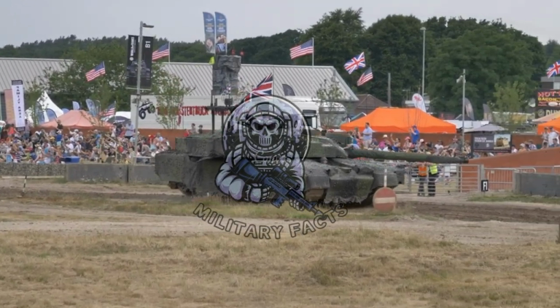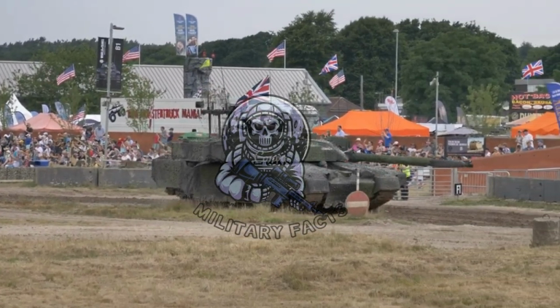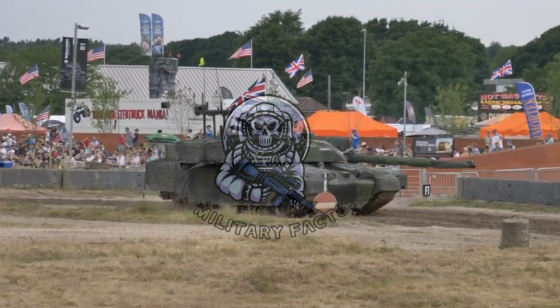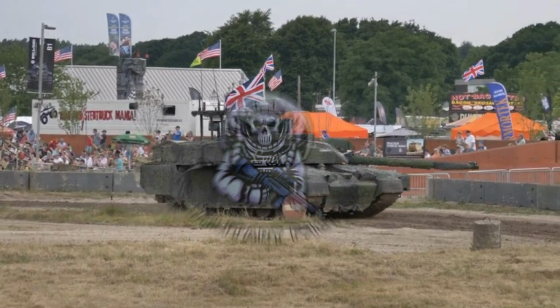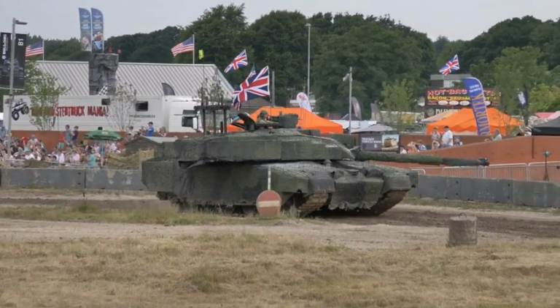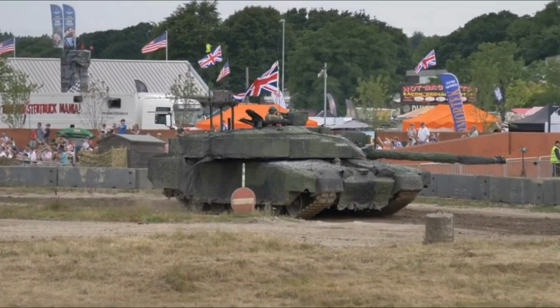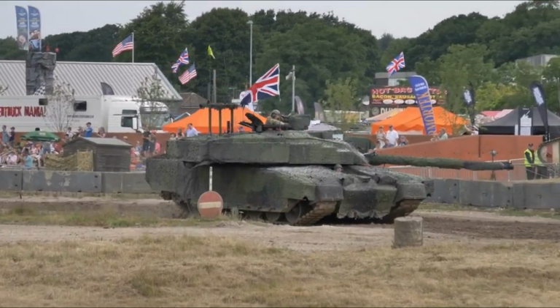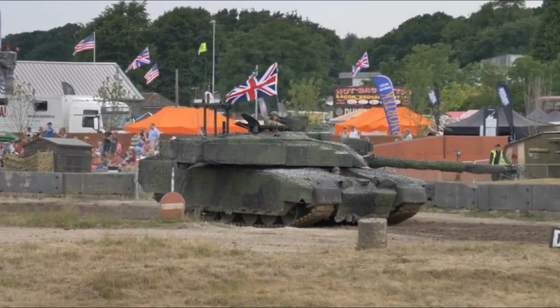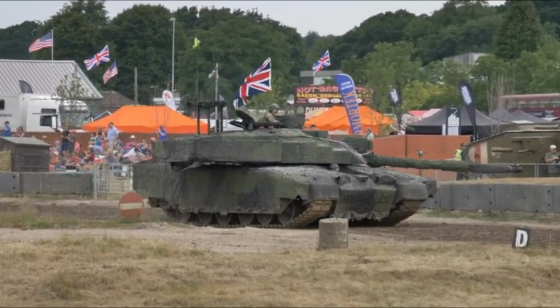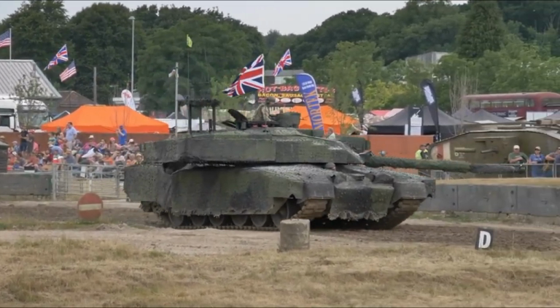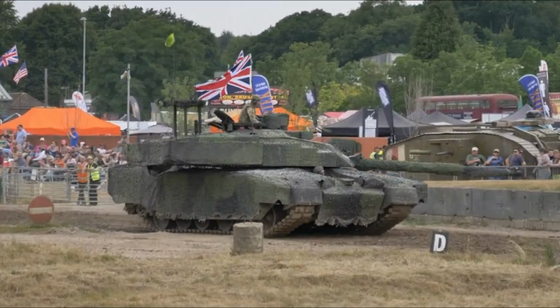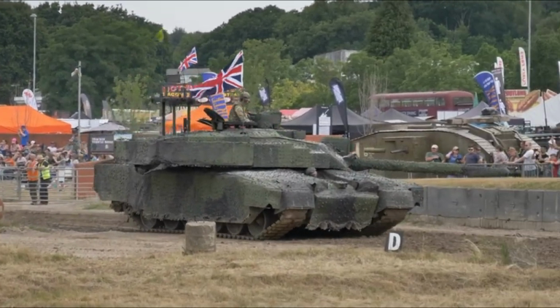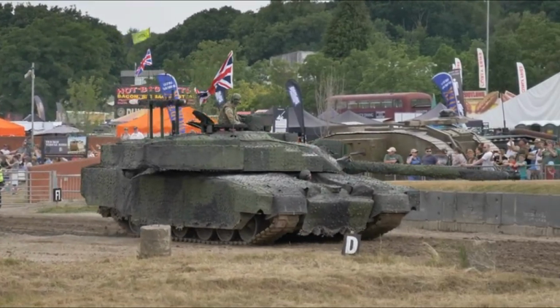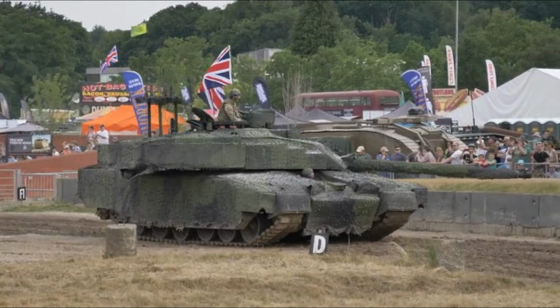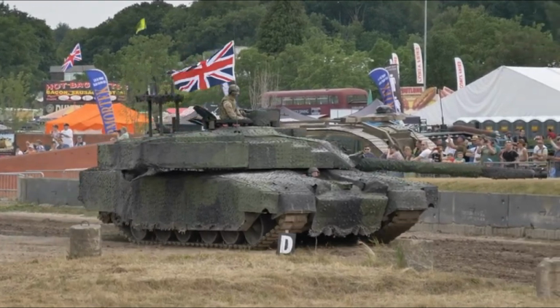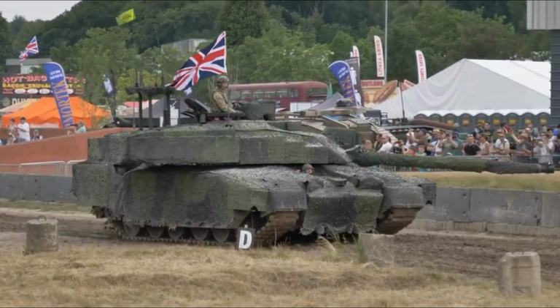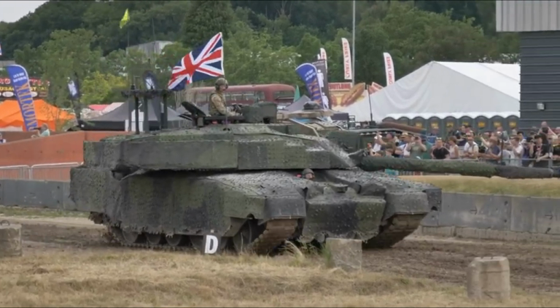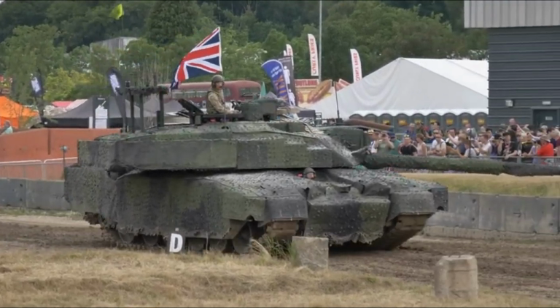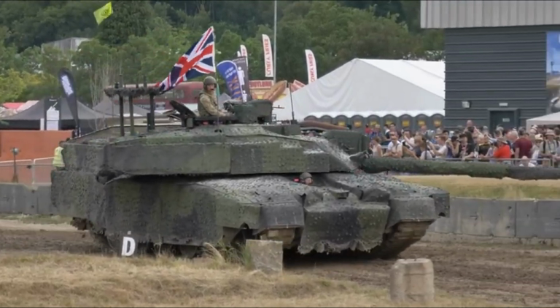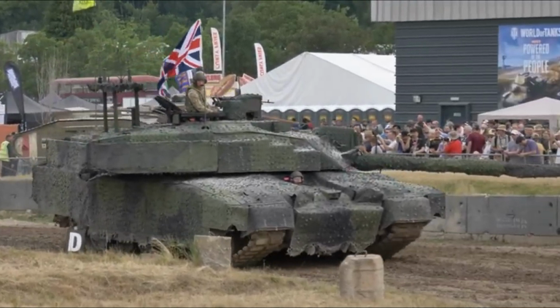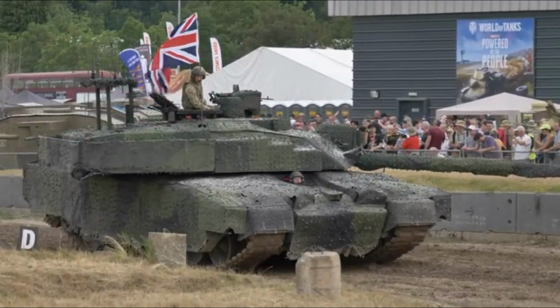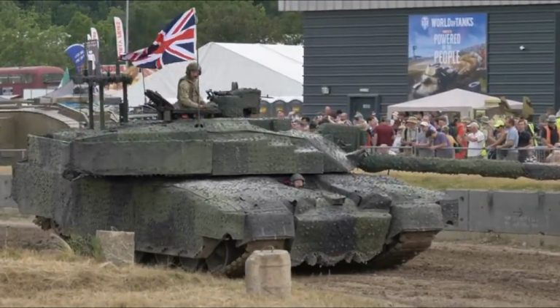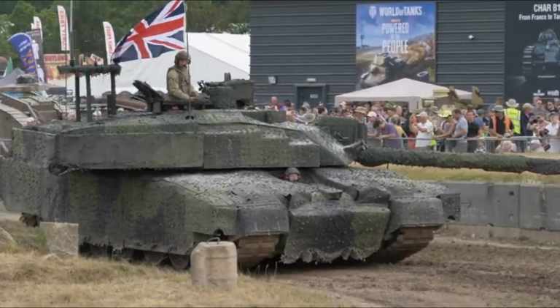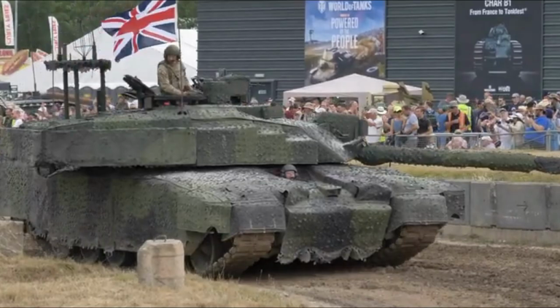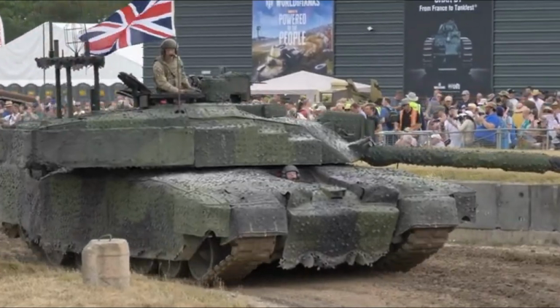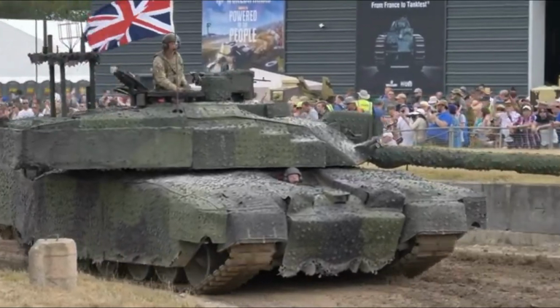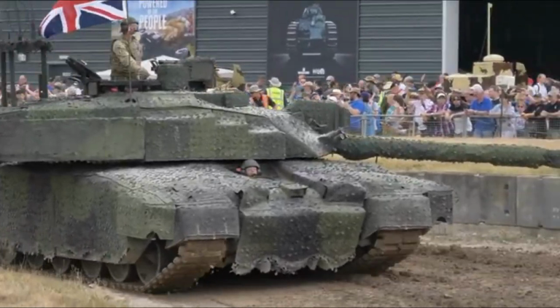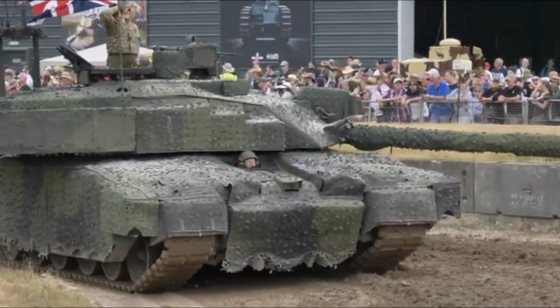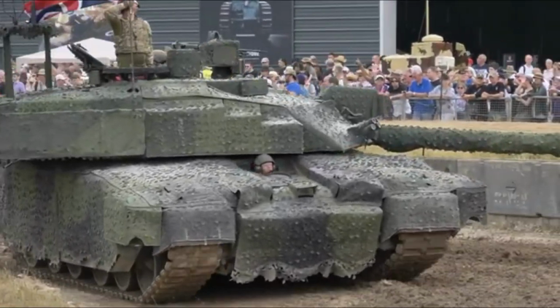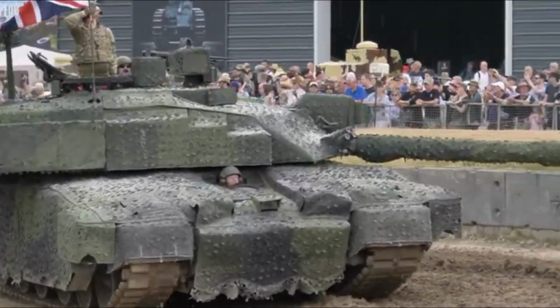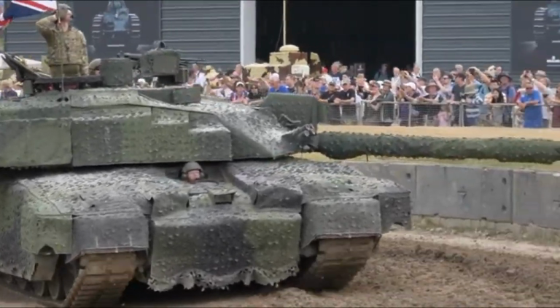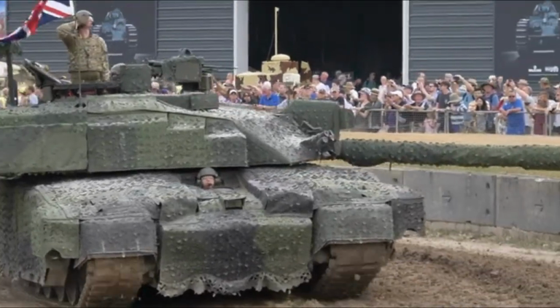Production of Challenger 2 began in 1993 and the unit's tanks were delivered in July 1994, replacing the Challenger 1. After a production delay, the tank entered service with the British Army in 1998, with the last delivered in 2002.